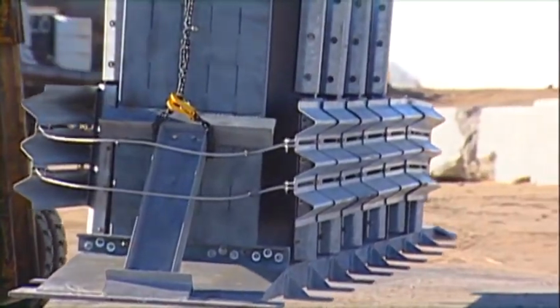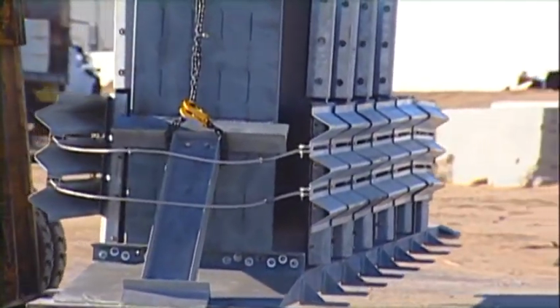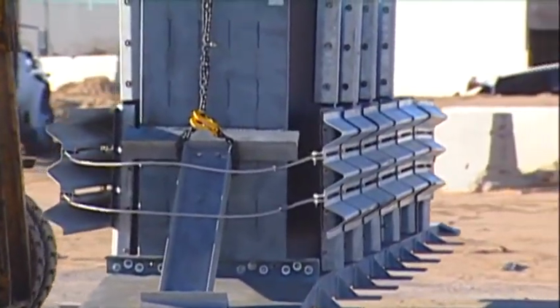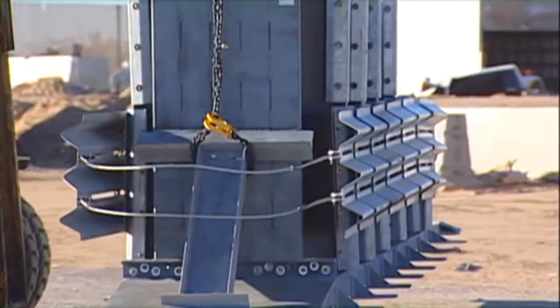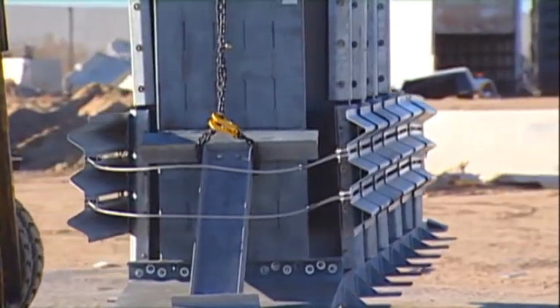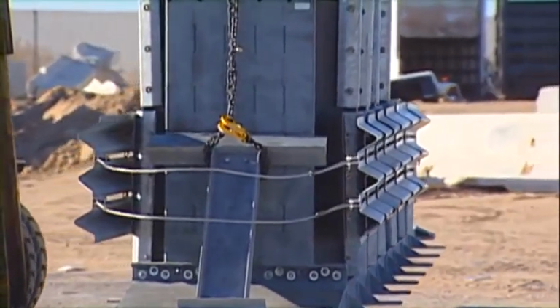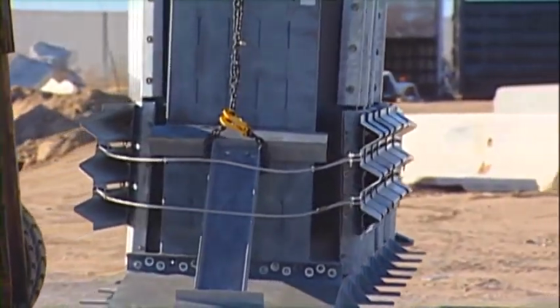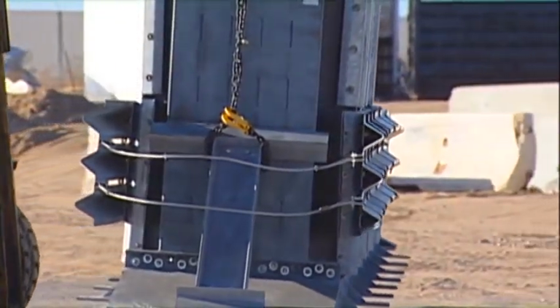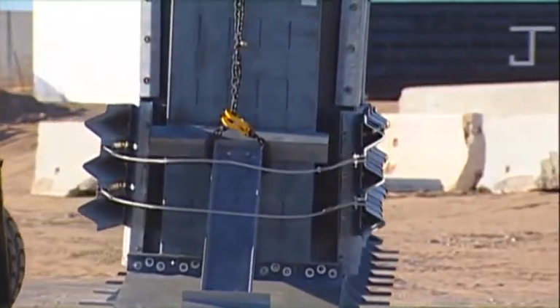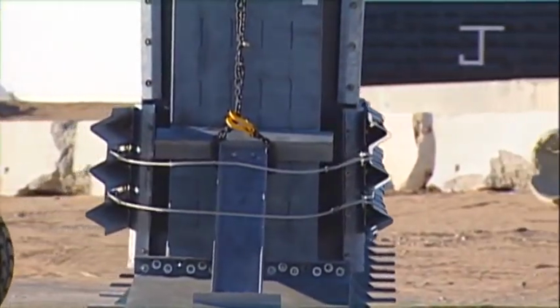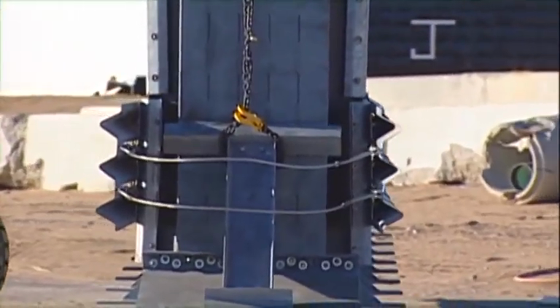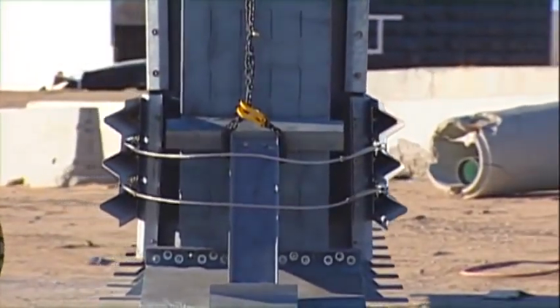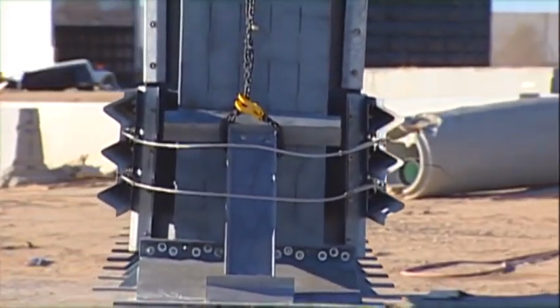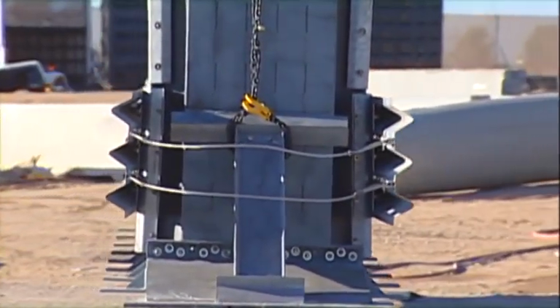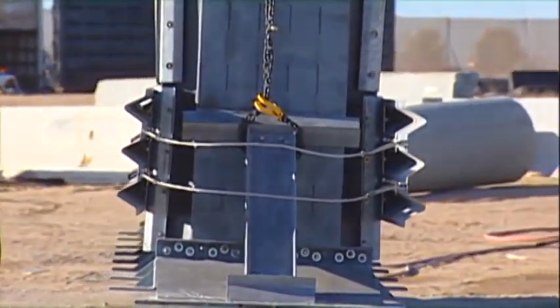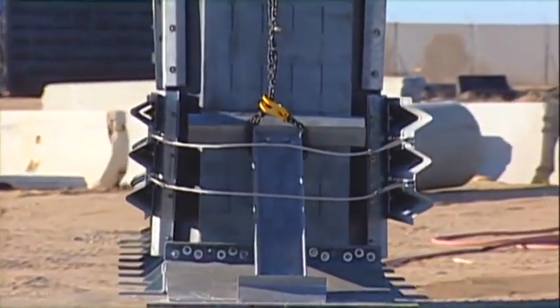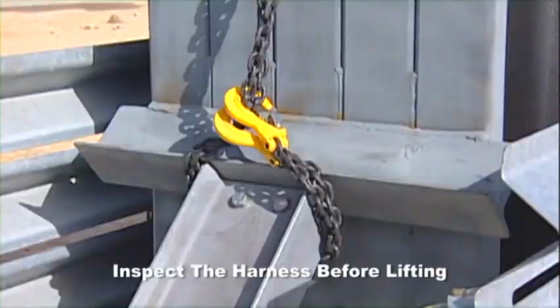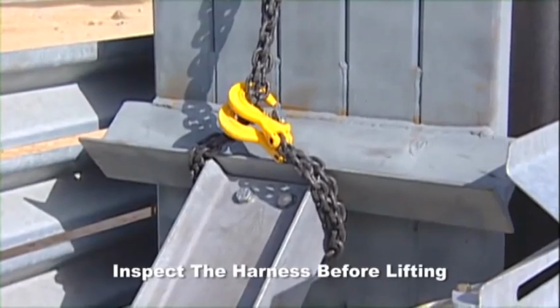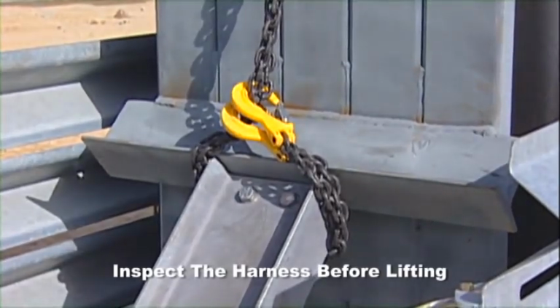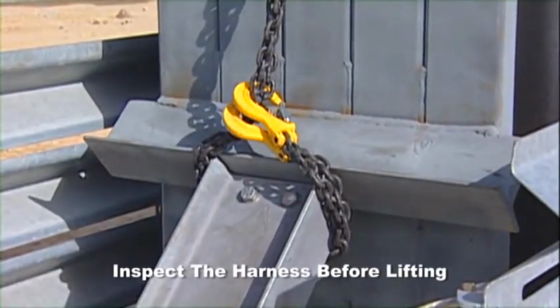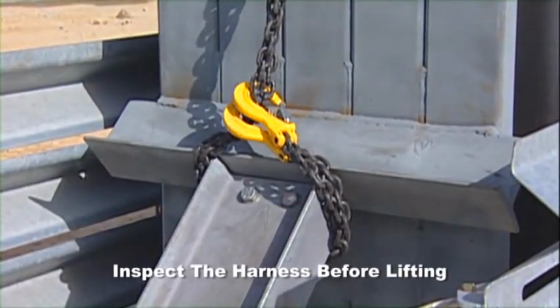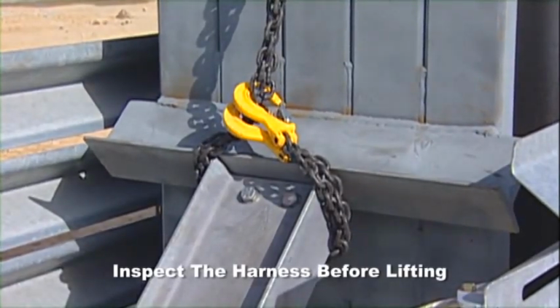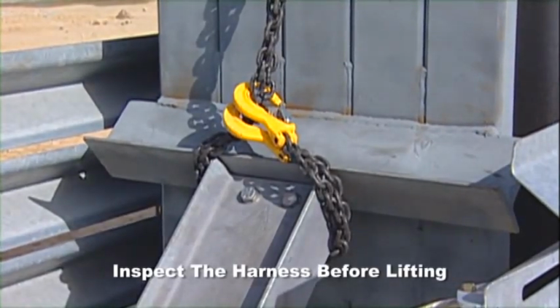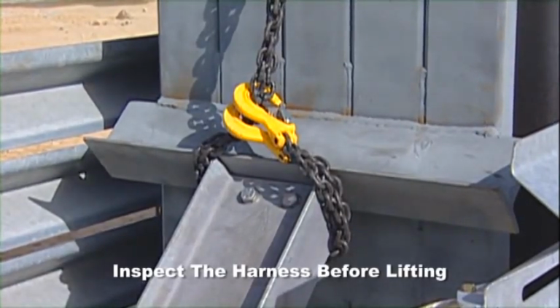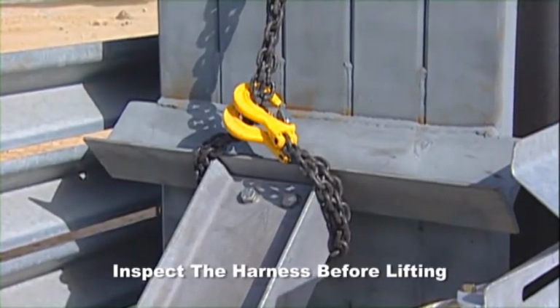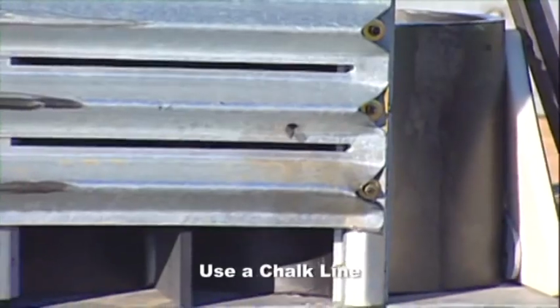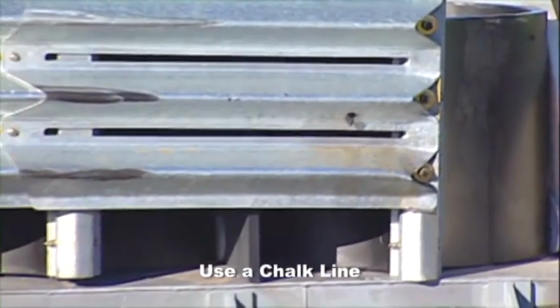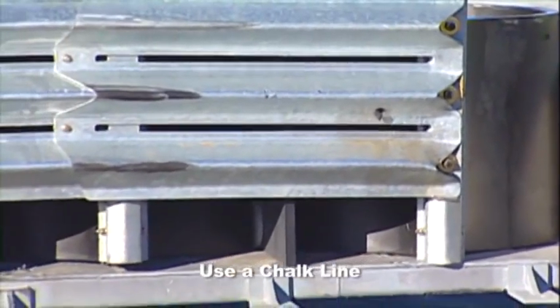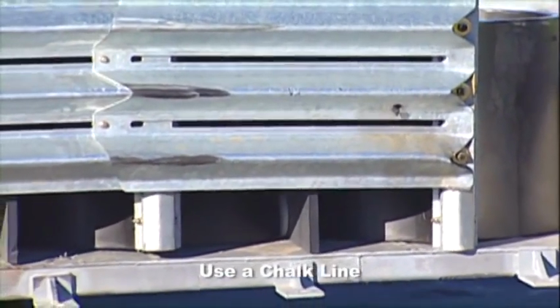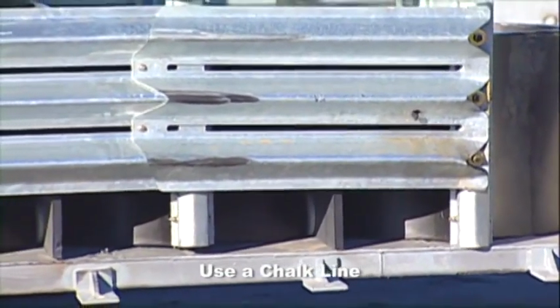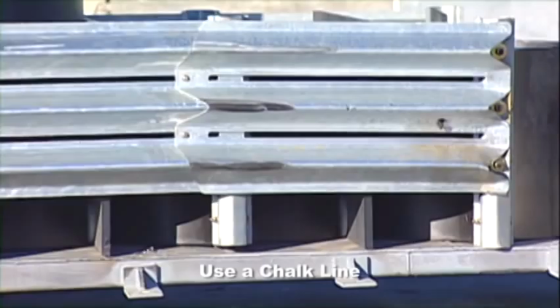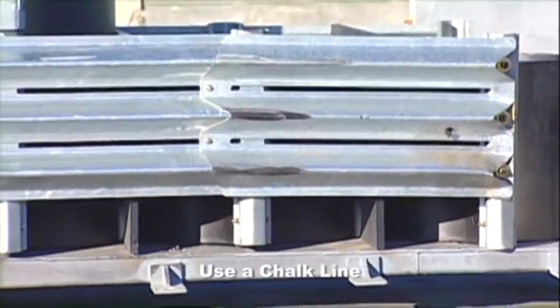The Traffix device's lifting harness is specifically designed with secure attachment points. Inspect the harness before lifting. Use a chalk line to establish alignment position.